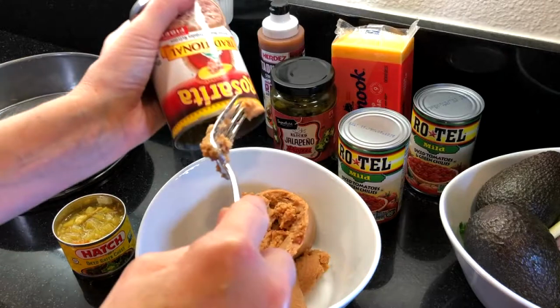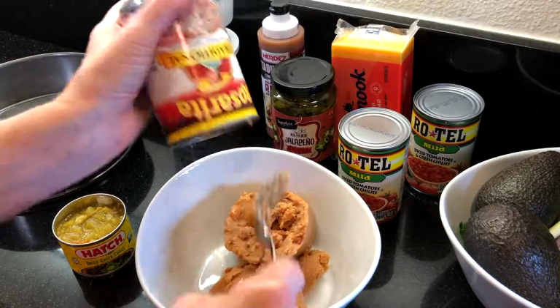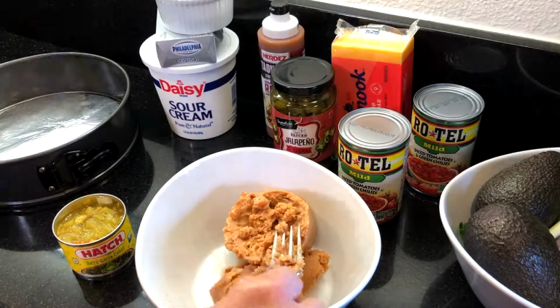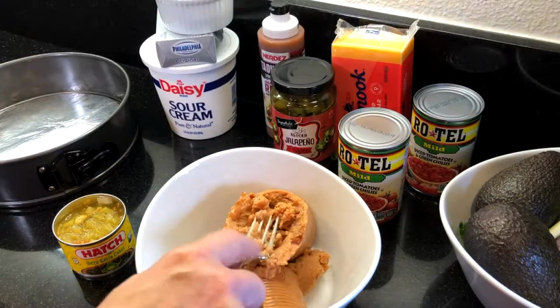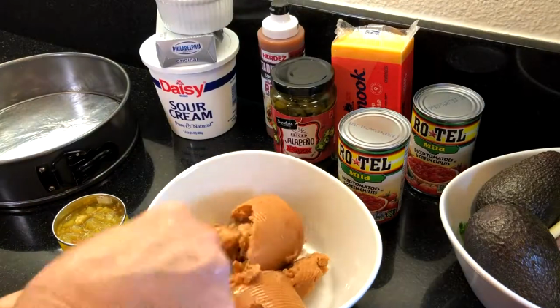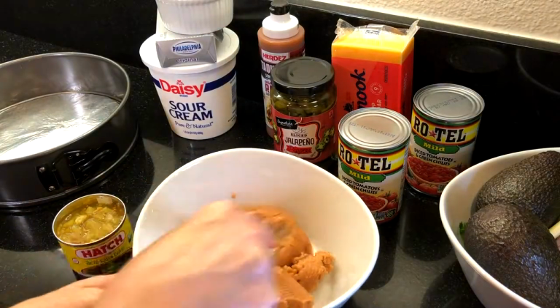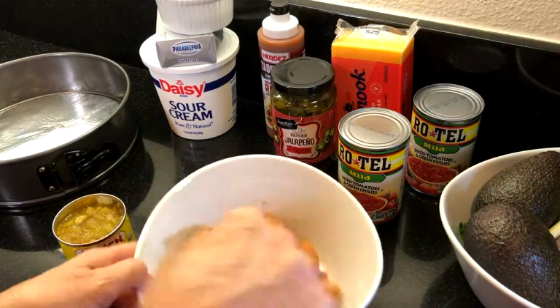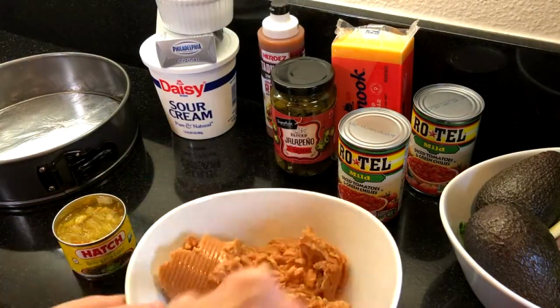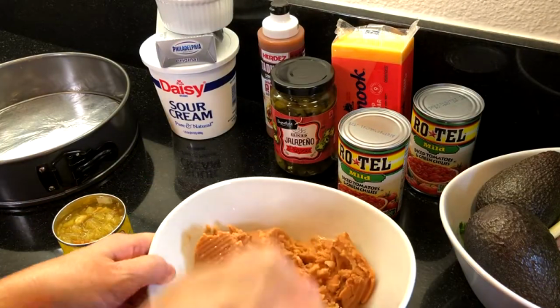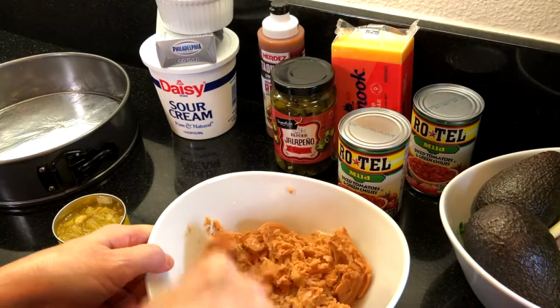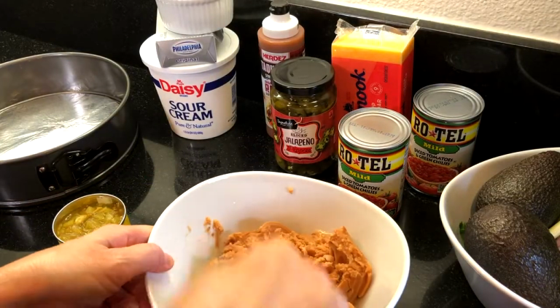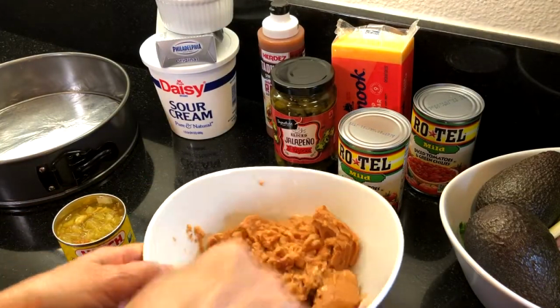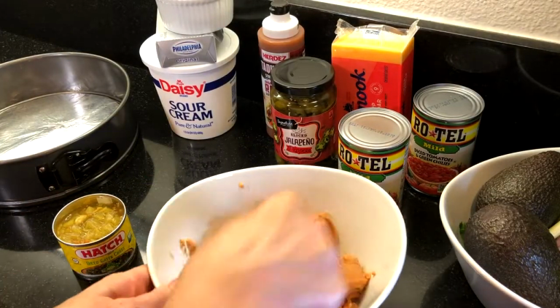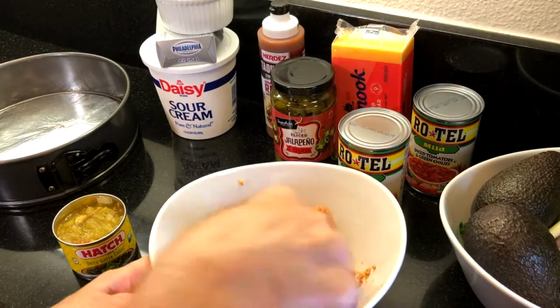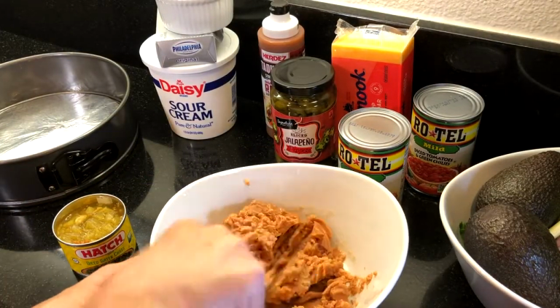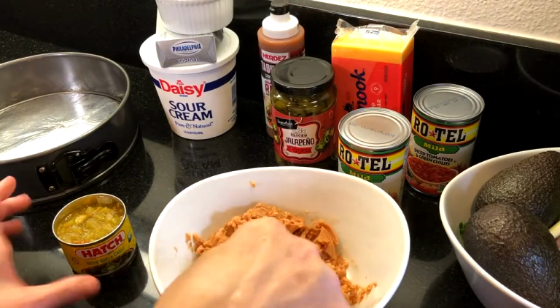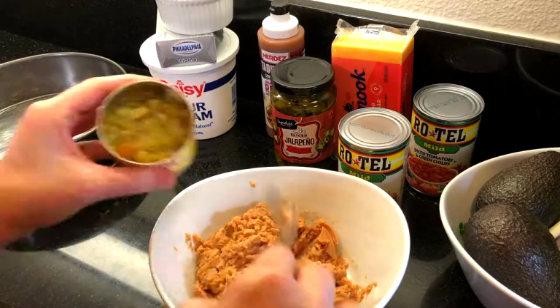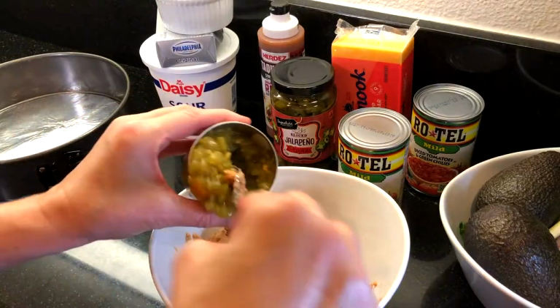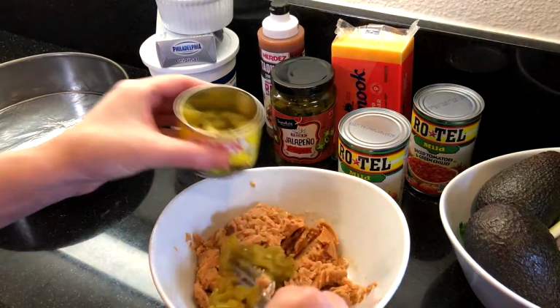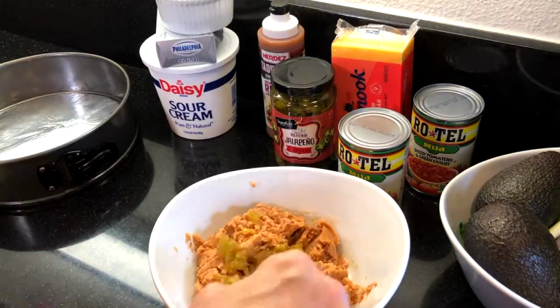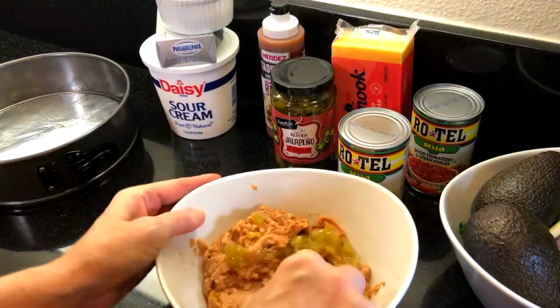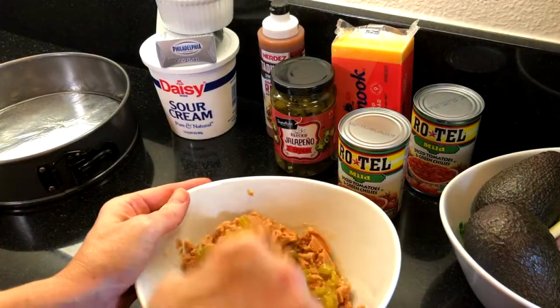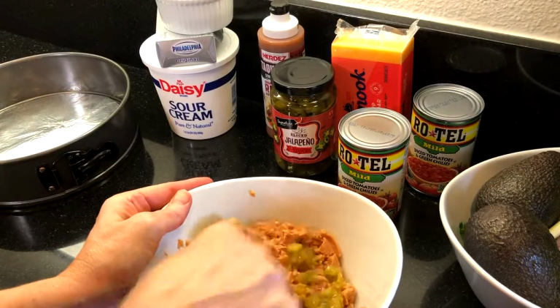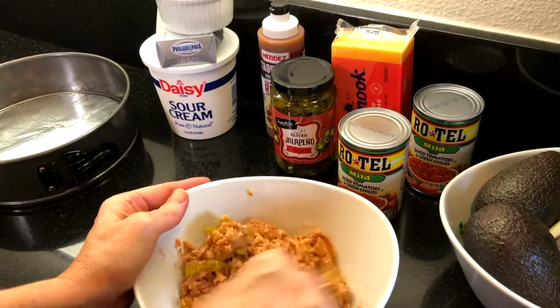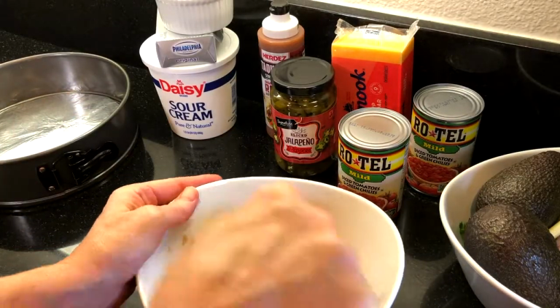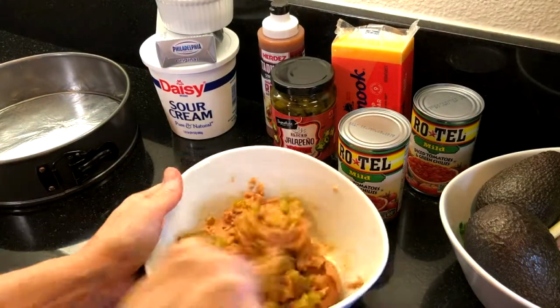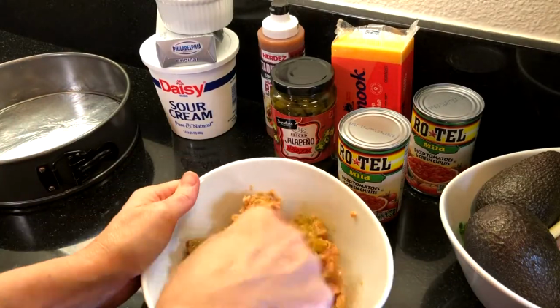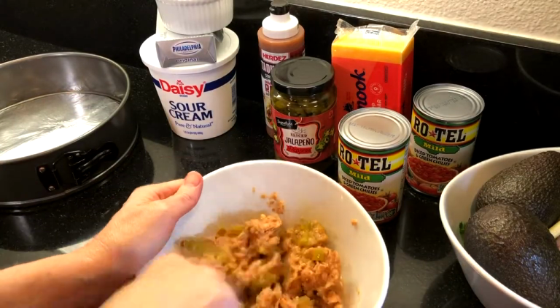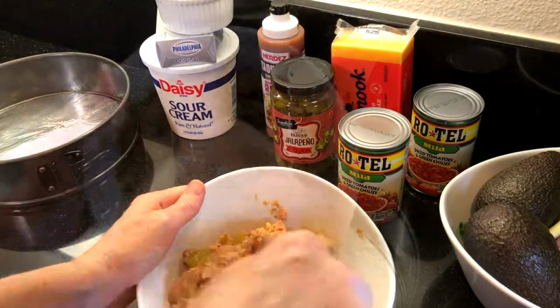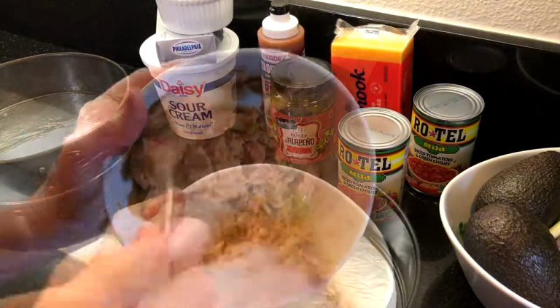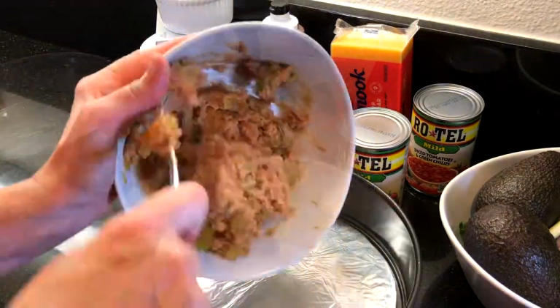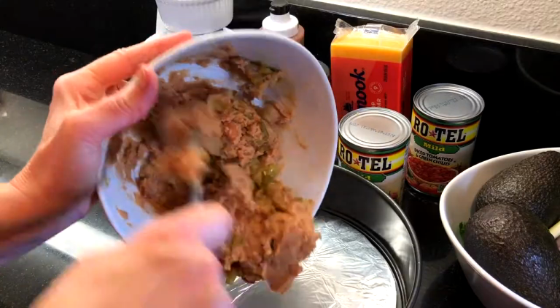First, I'm taking one can of refried beans. One of the secrets to this recipe is adding a half a can of green chilies to spice it up a bit, and it really makes it easier to spread evenly as the first layer.